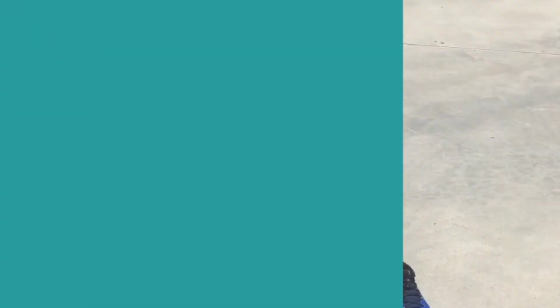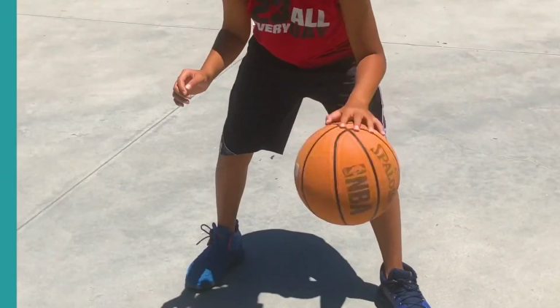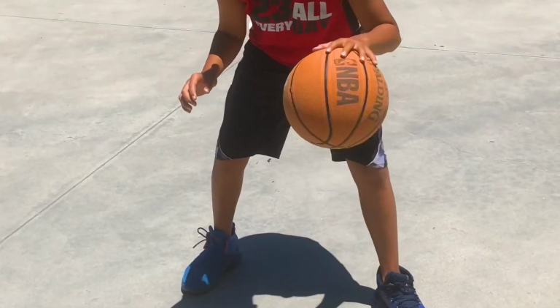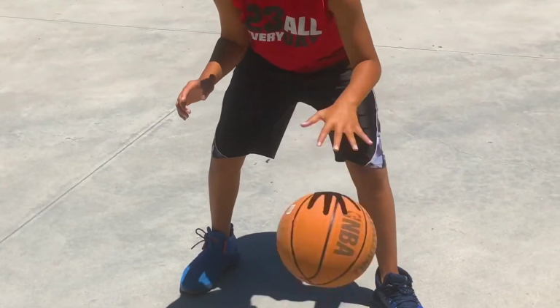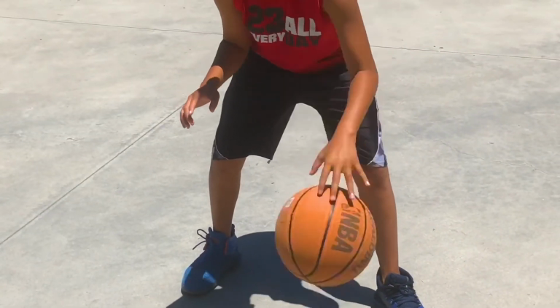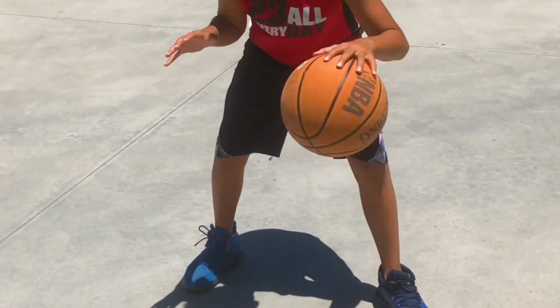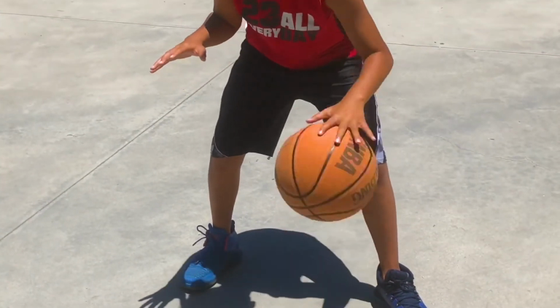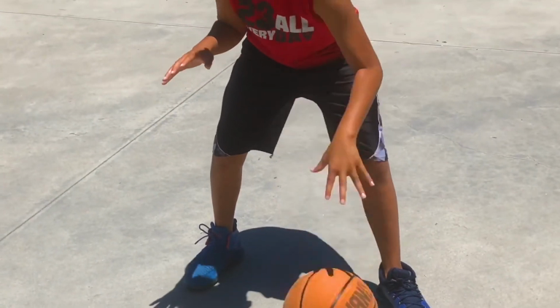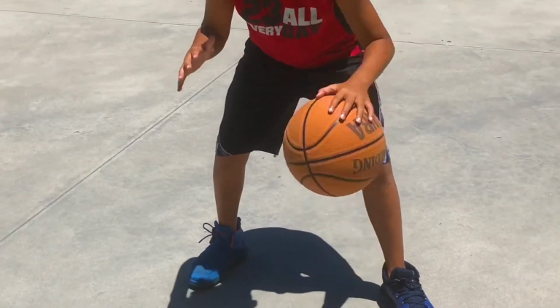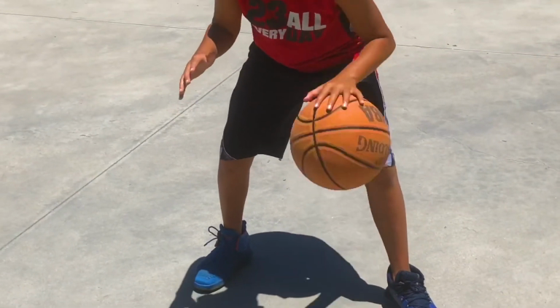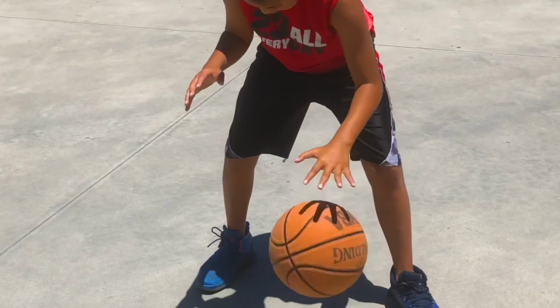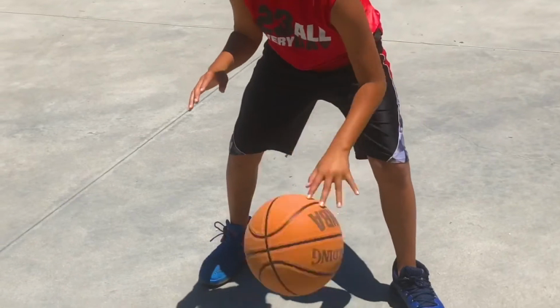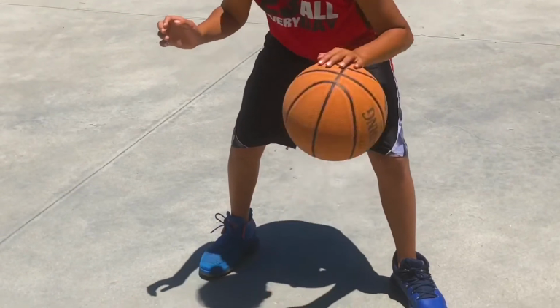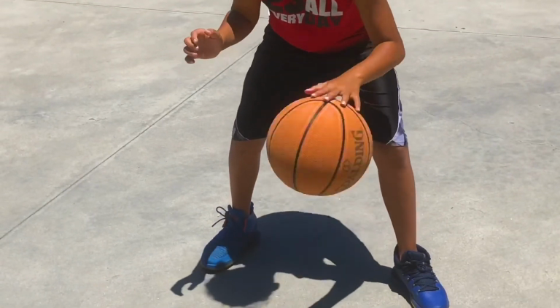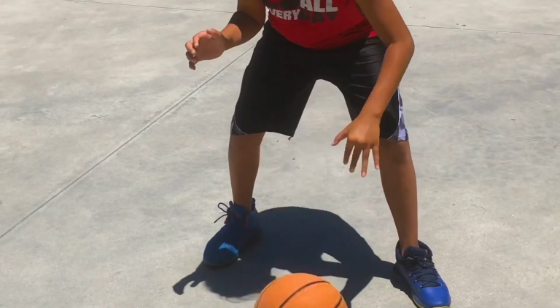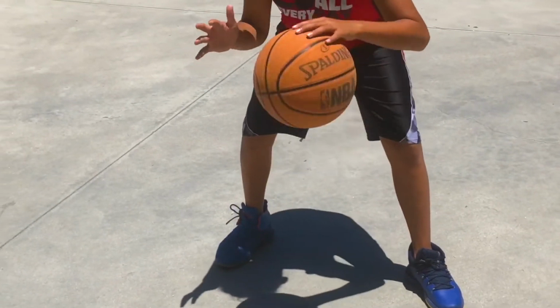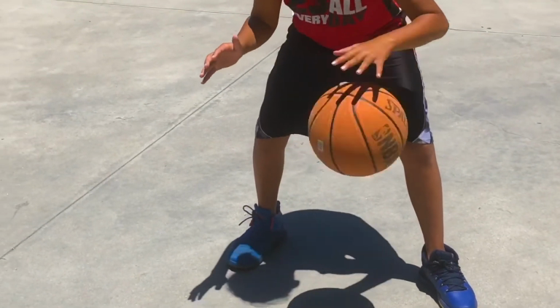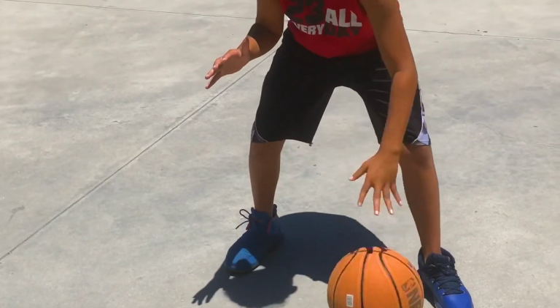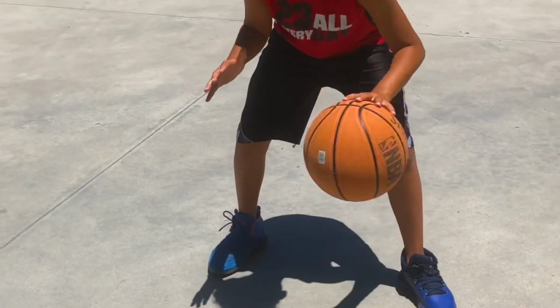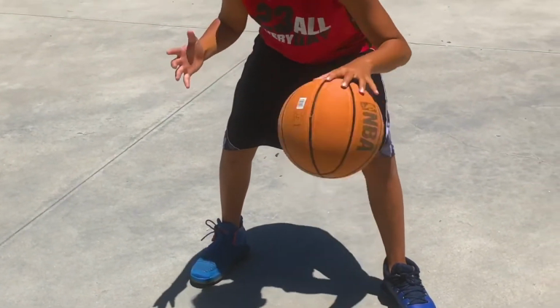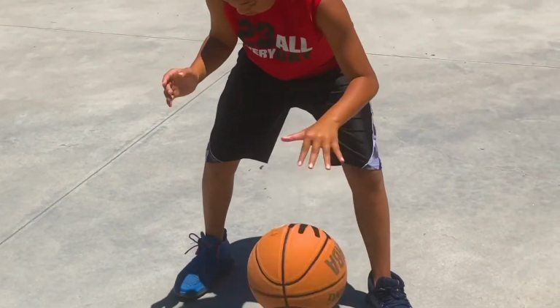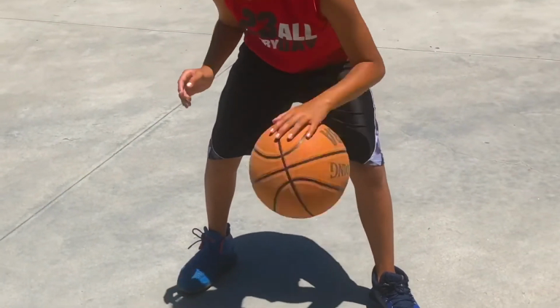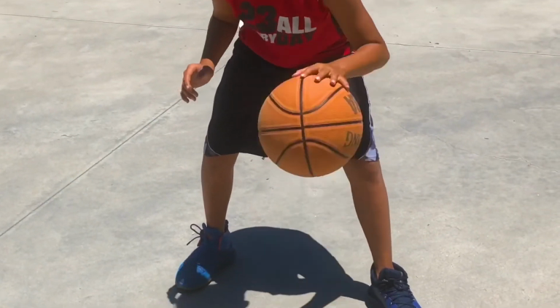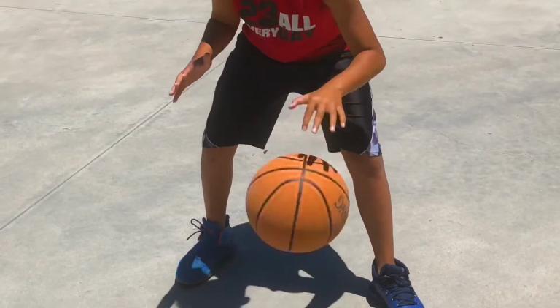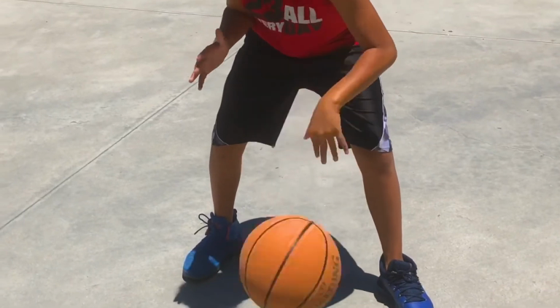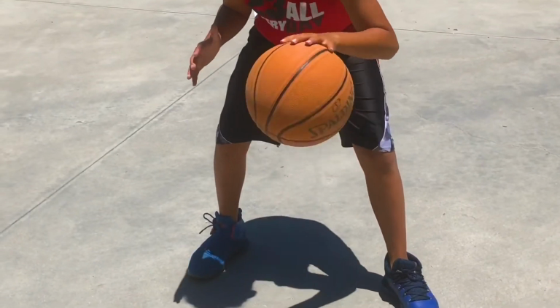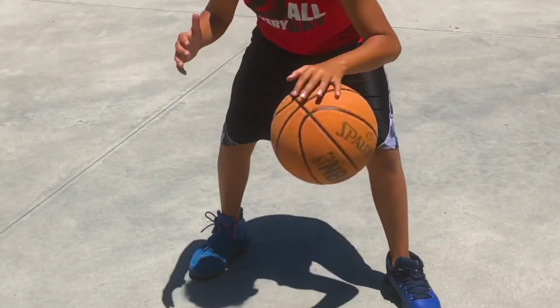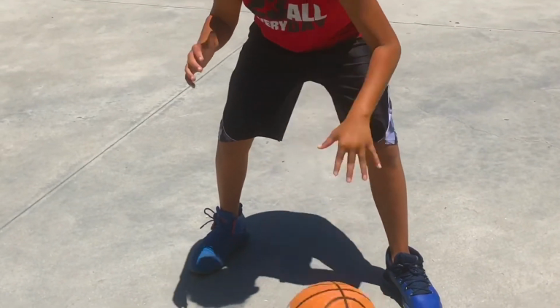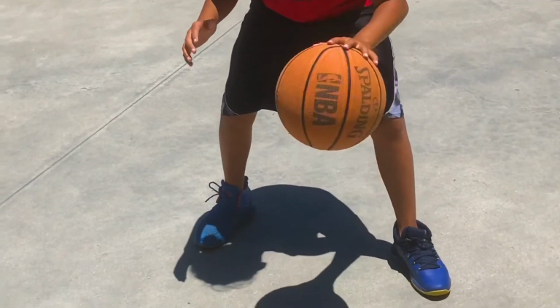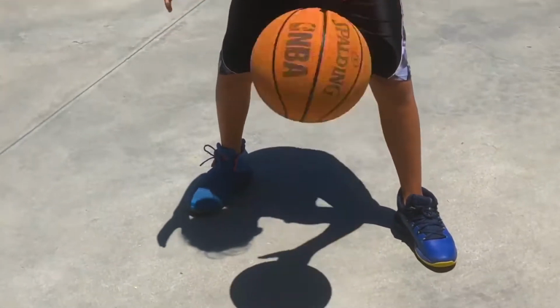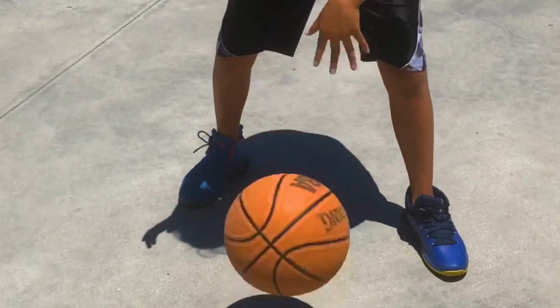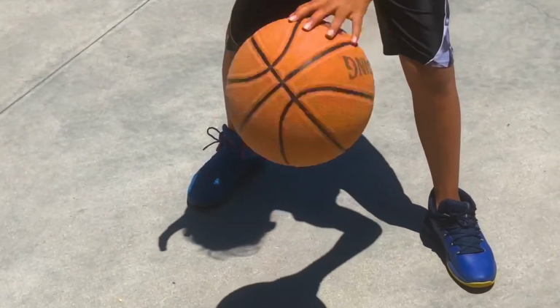Here I have Zion demonstrate our first dribbling technique. As you can see, he is only dribbling with one hand as well as only his fingertips. That will give him and you total control of the ball.